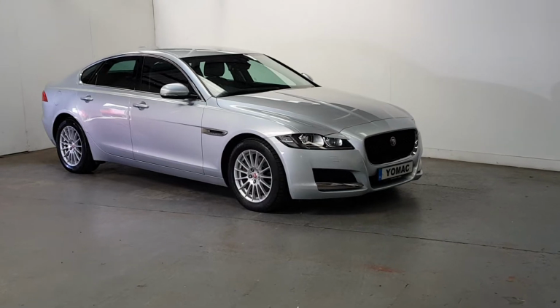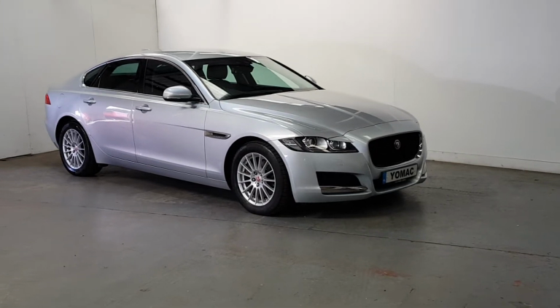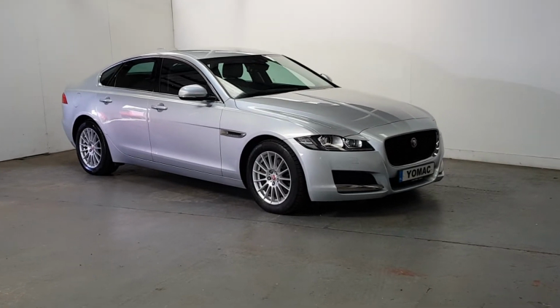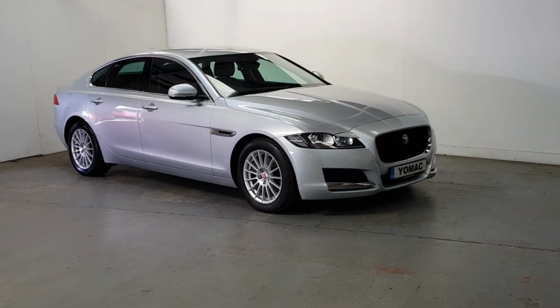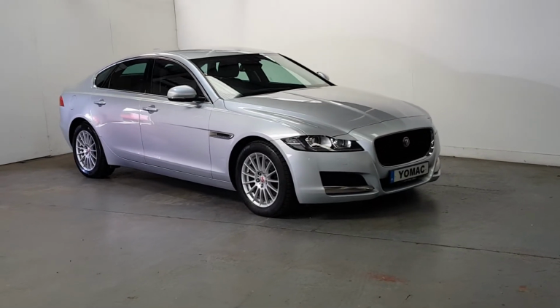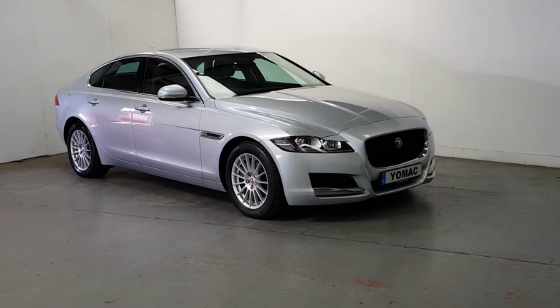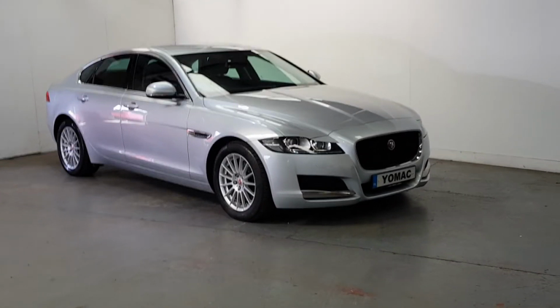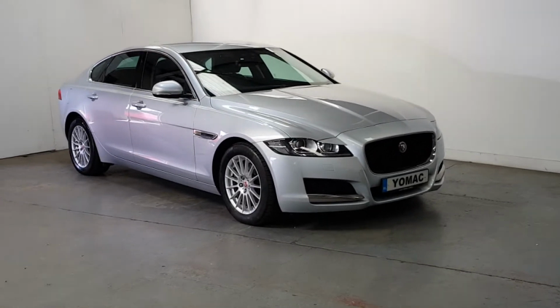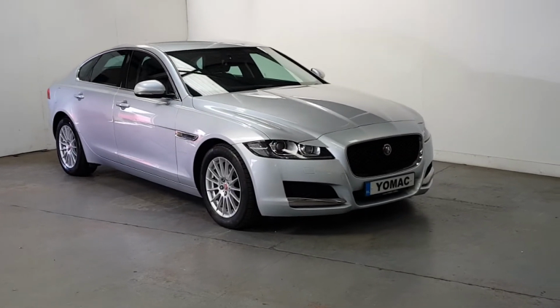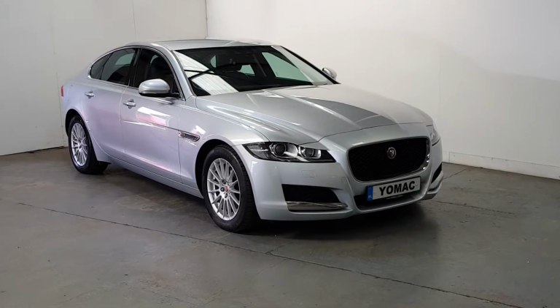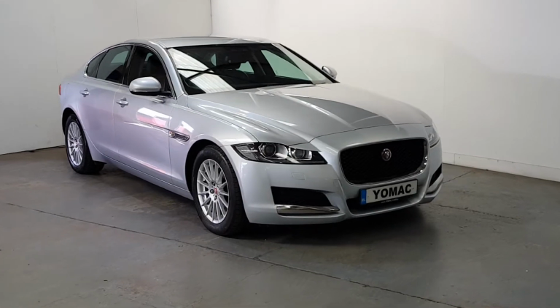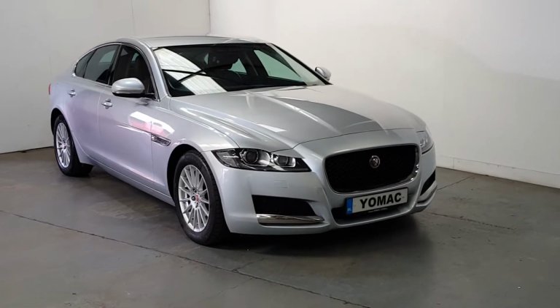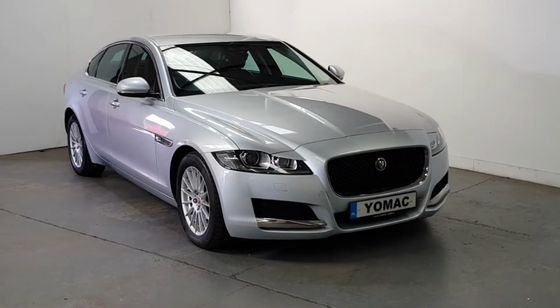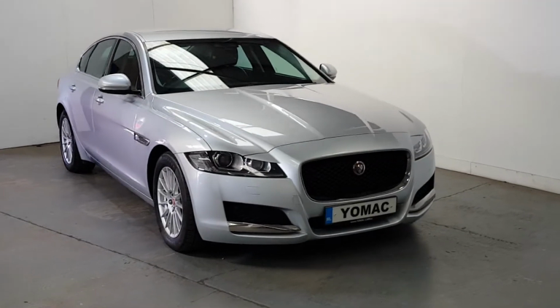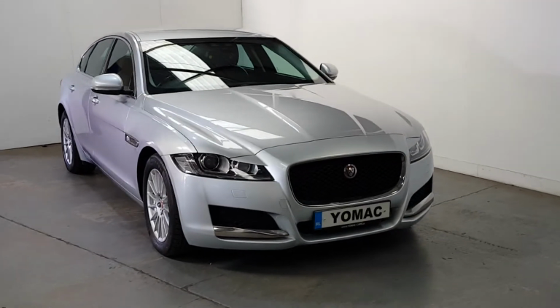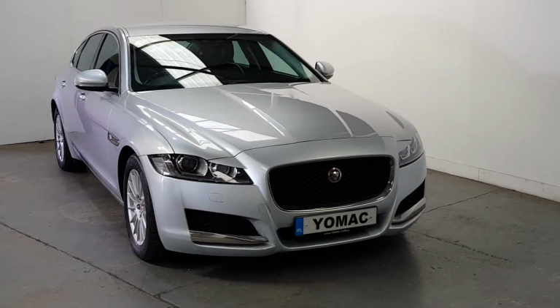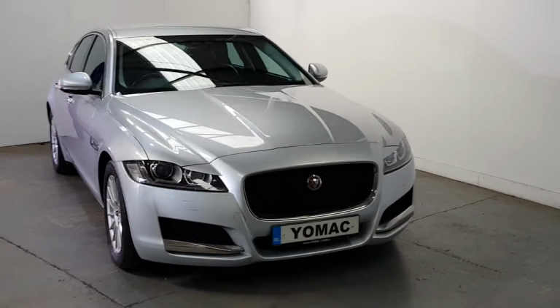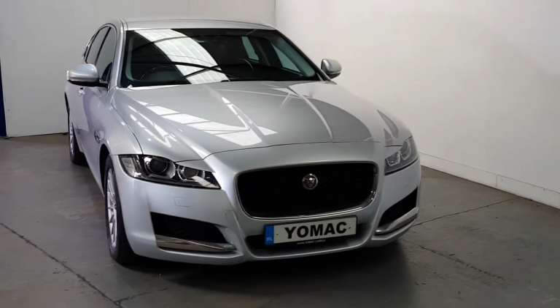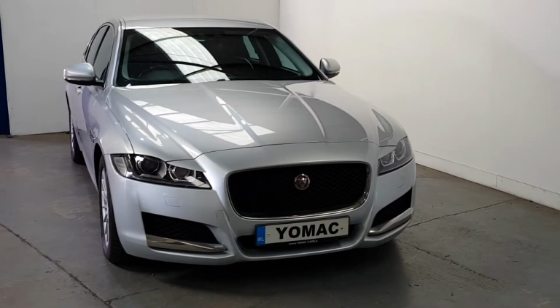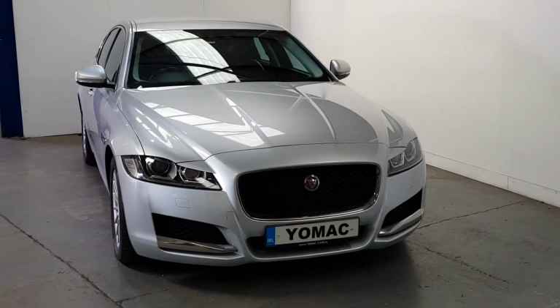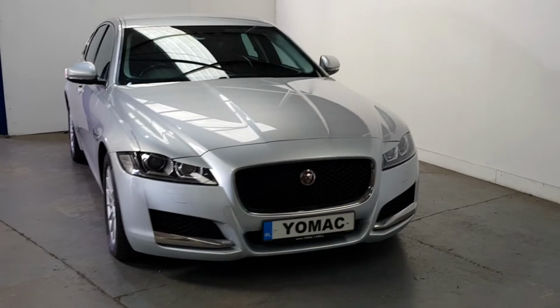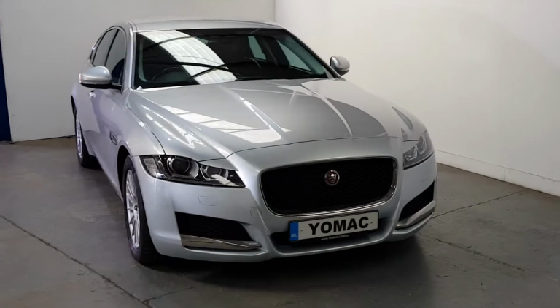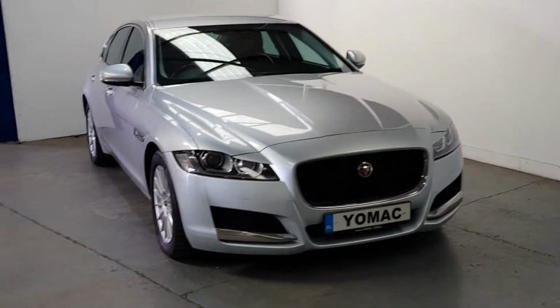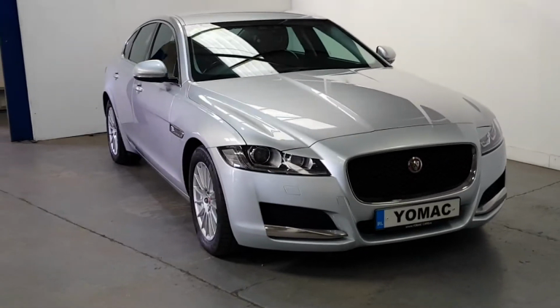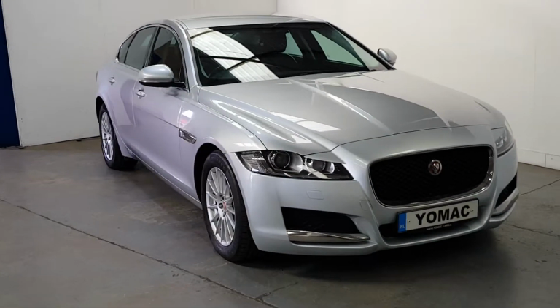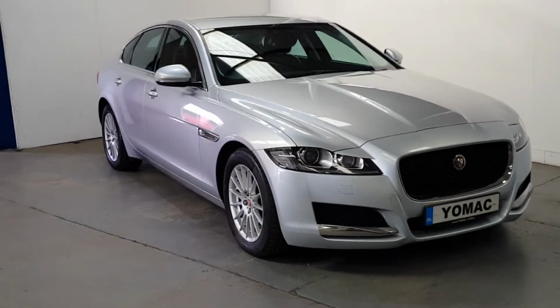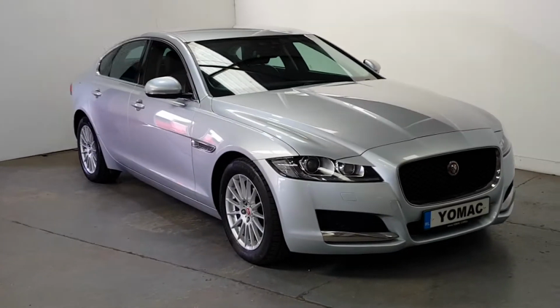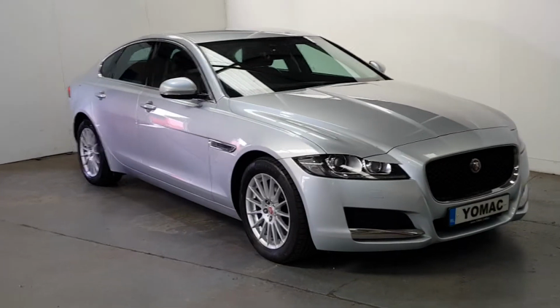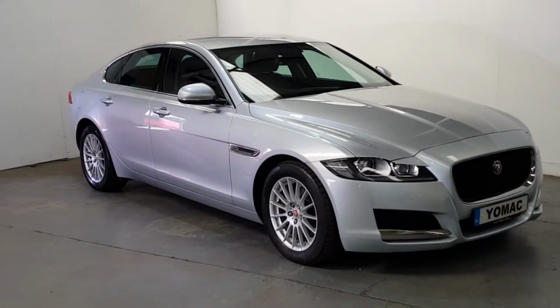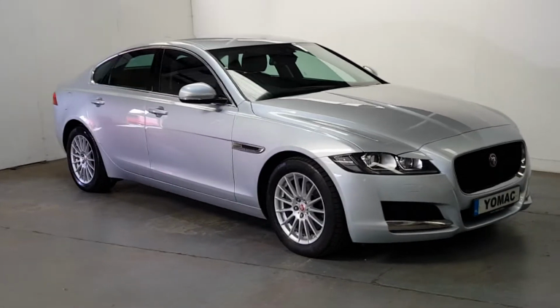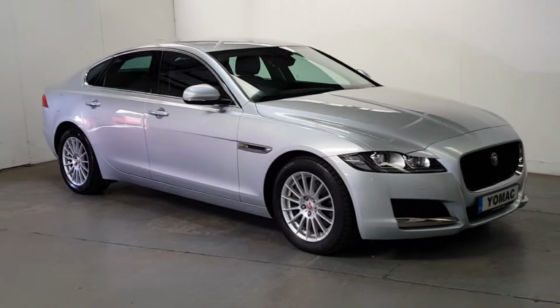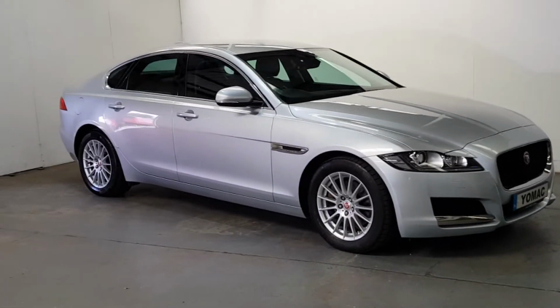This is our 2017 Jaguar XF 2.0-litre diesel Prestige model. One owner, 71,000 miles and a full Jaguar service history. It's a 180 brake horsepower, immaculate condition throughout, finished in rhodium silver with a black leather interior.